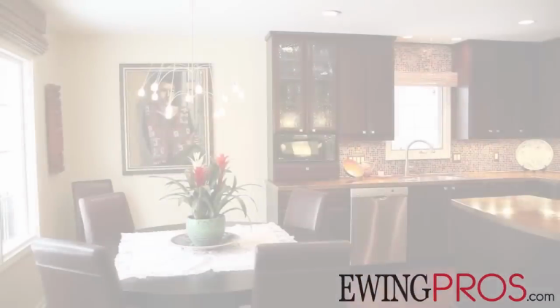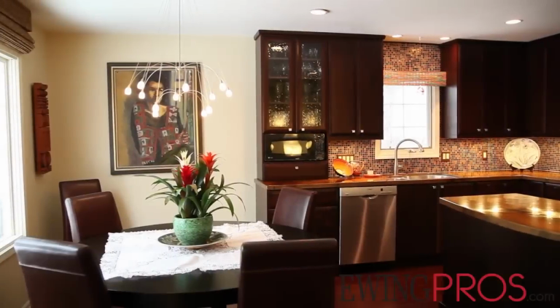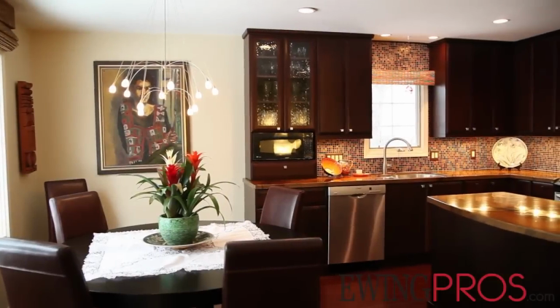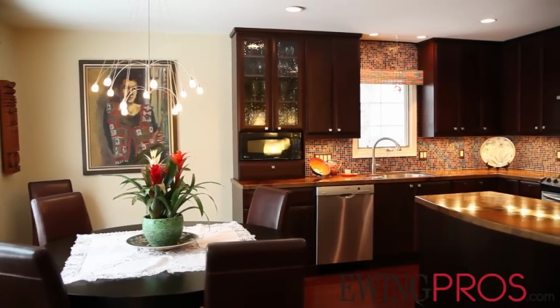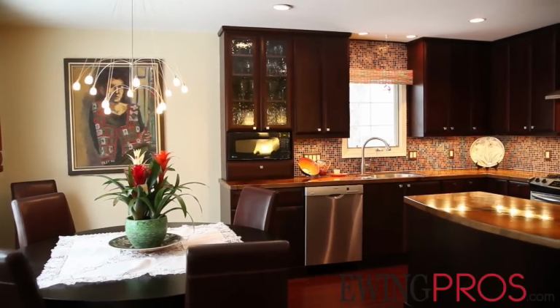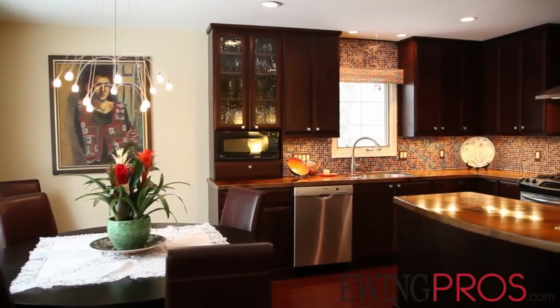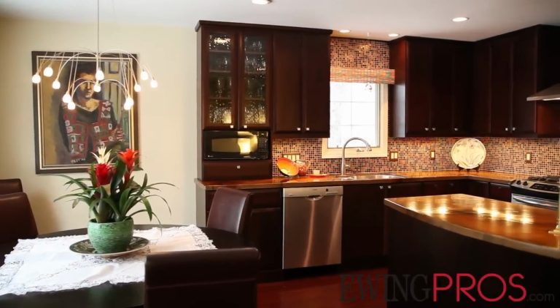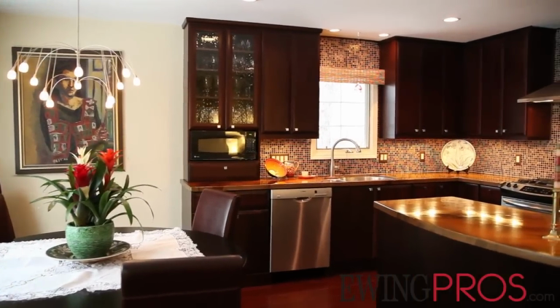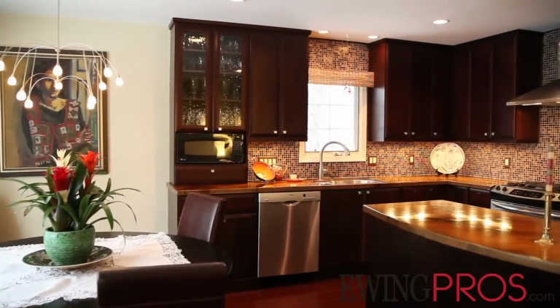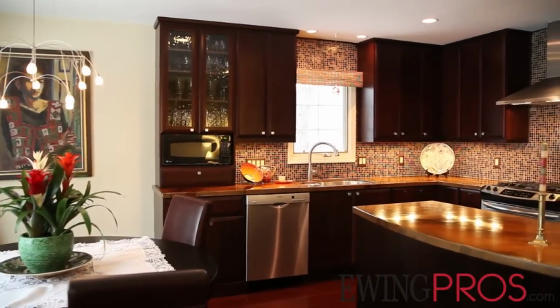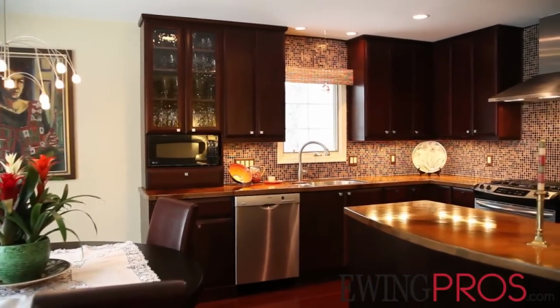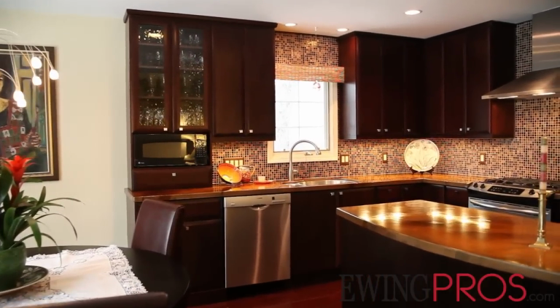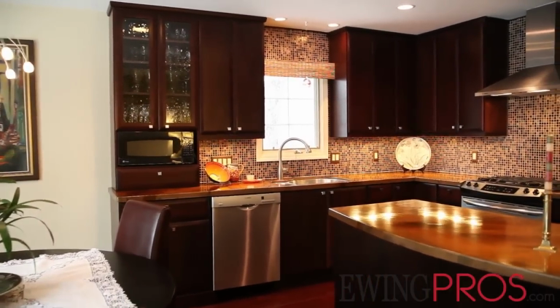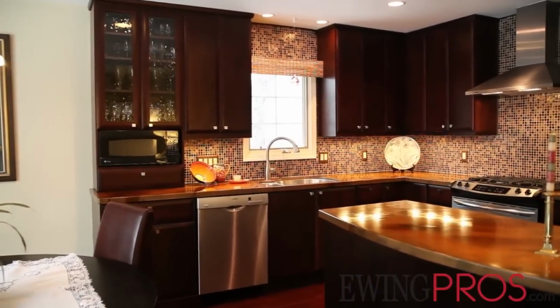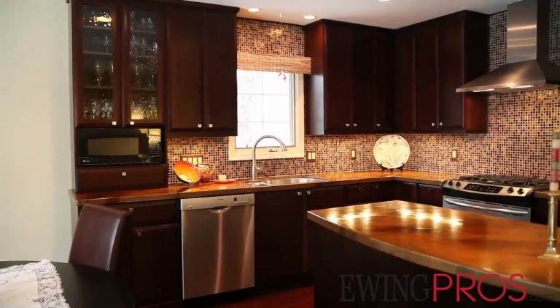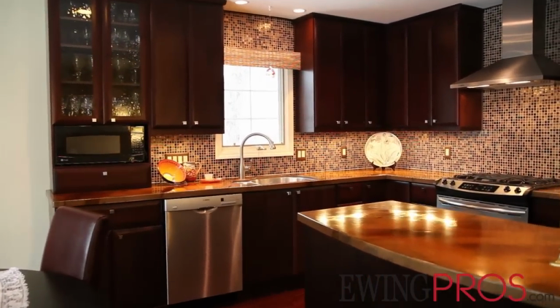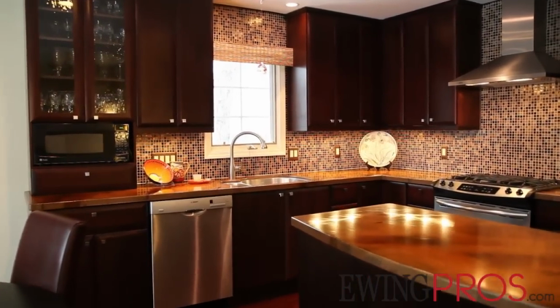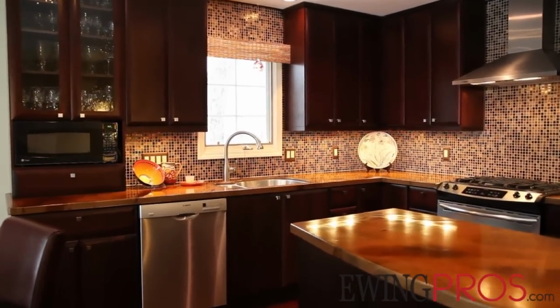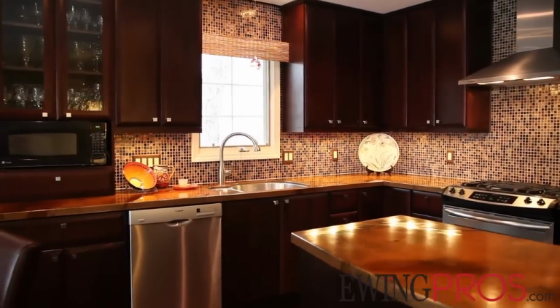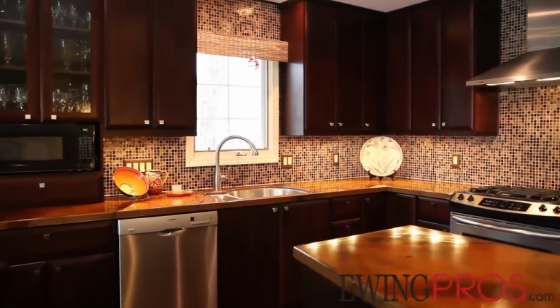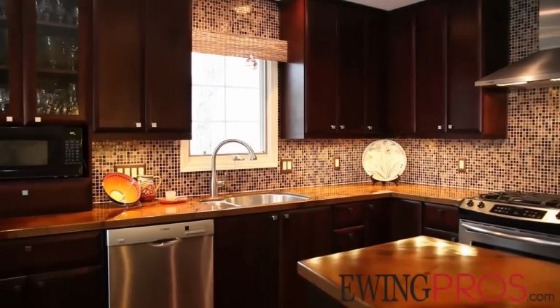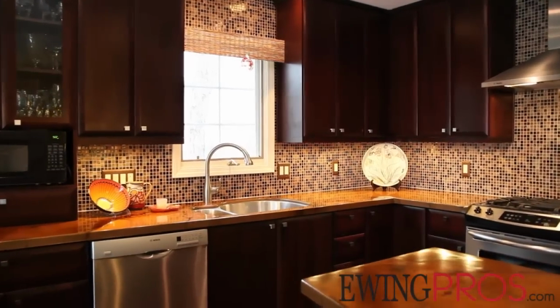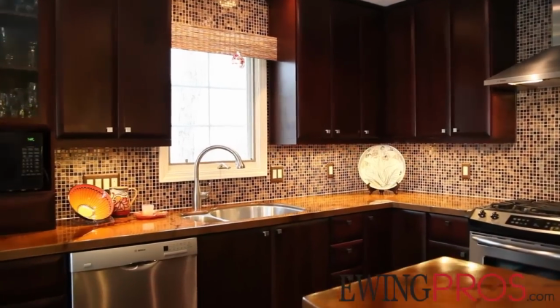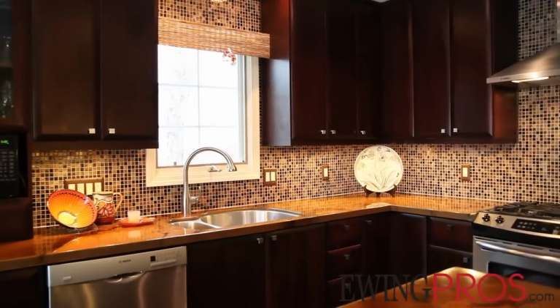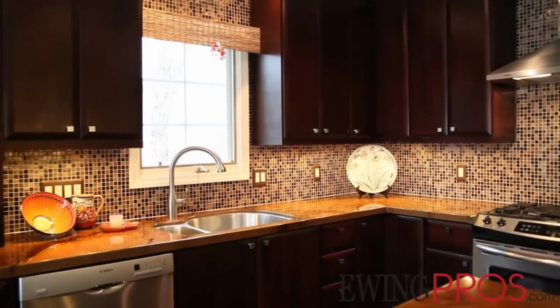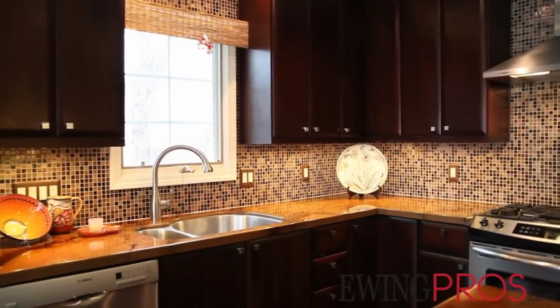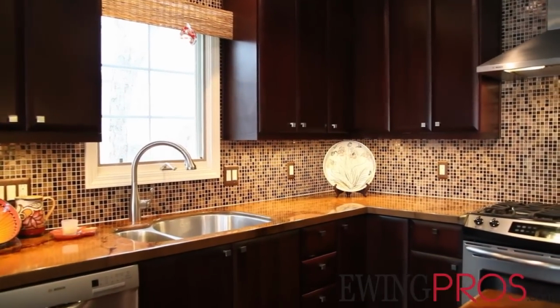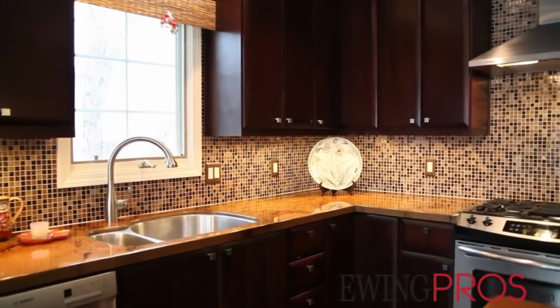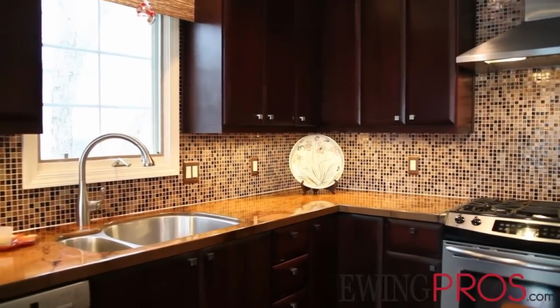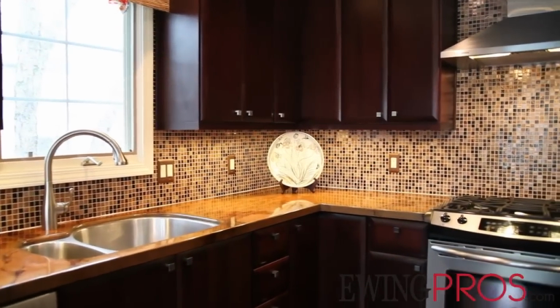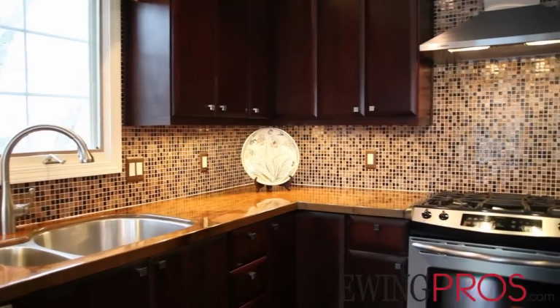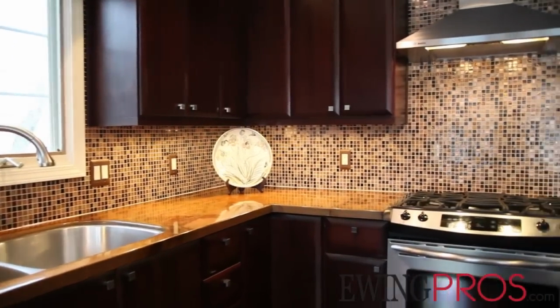This exquisite custom kitchen features acrylic countertops, stainless steel appliances, custom cherry-finished cabinets, a quiet Bosch dishwasher, and a custom glass tile backsplash.